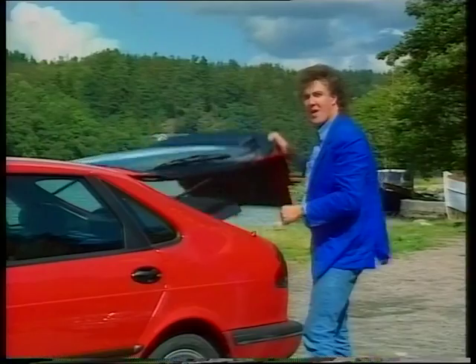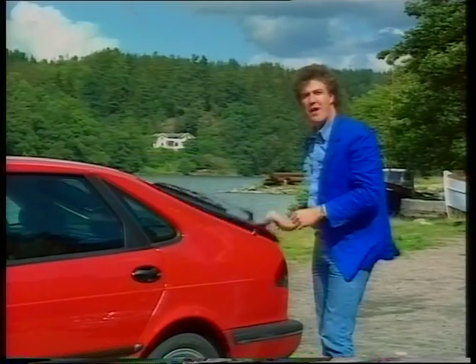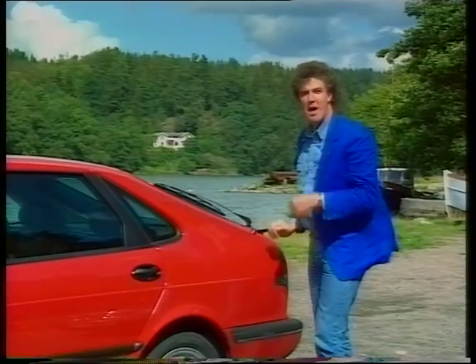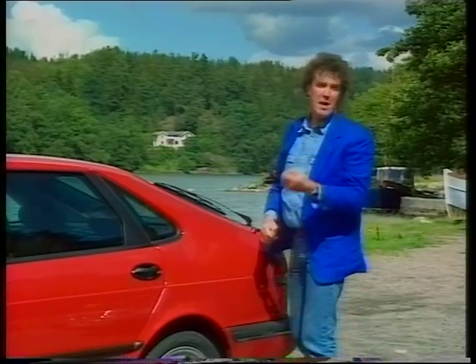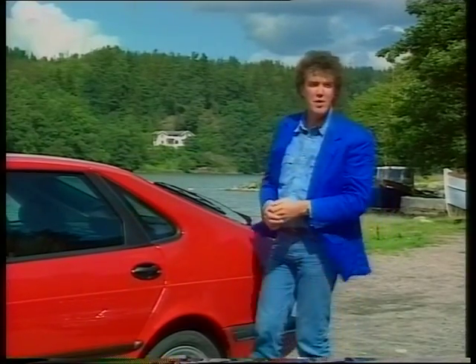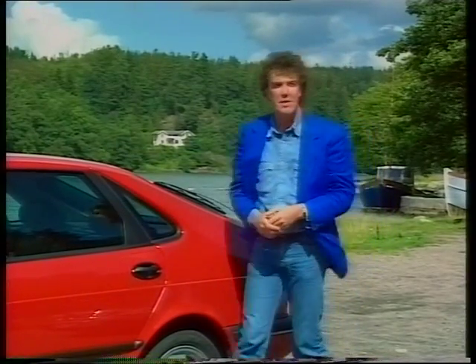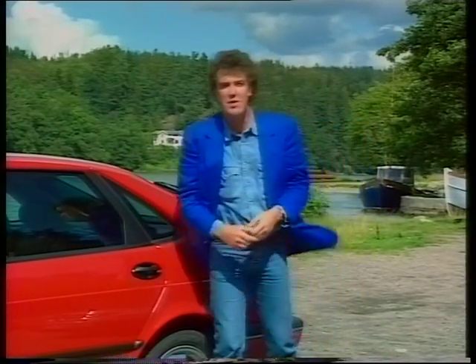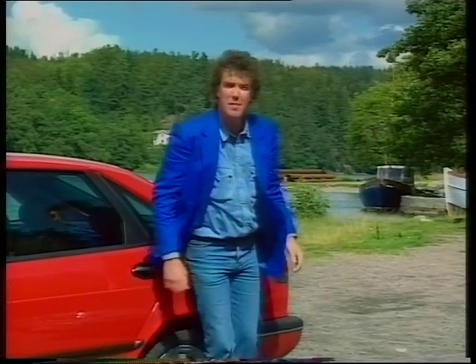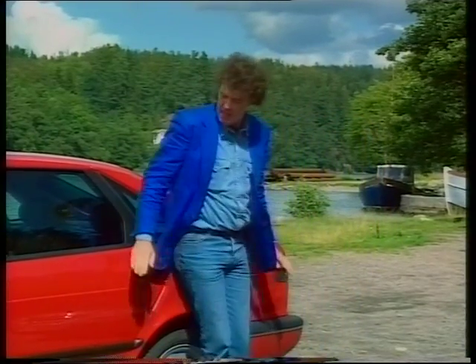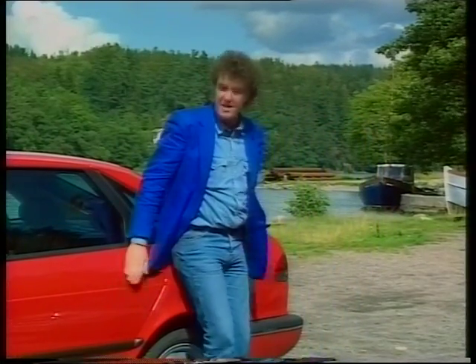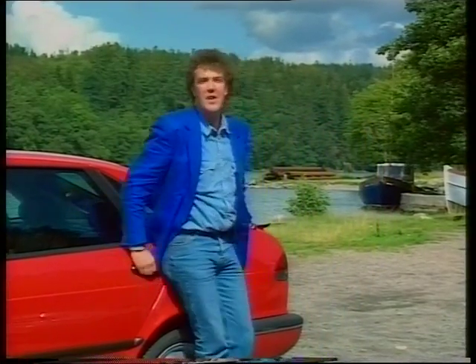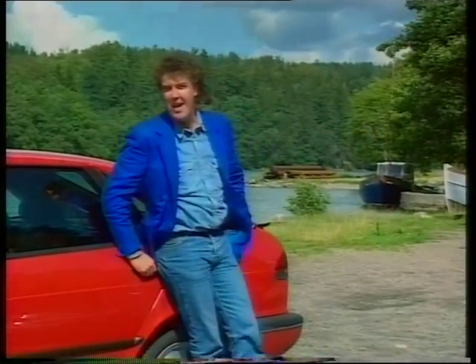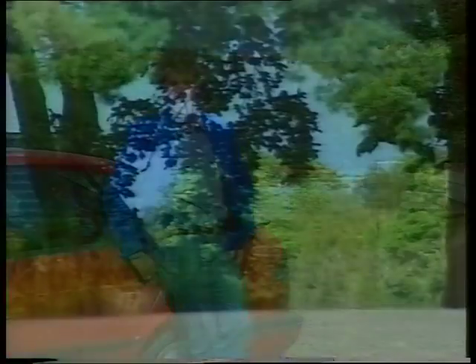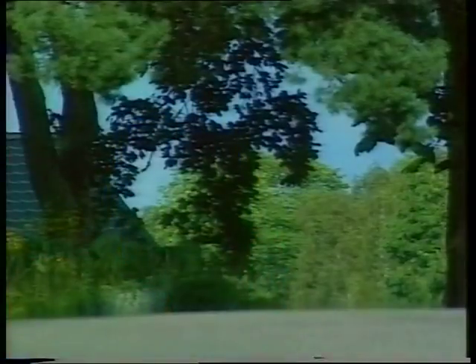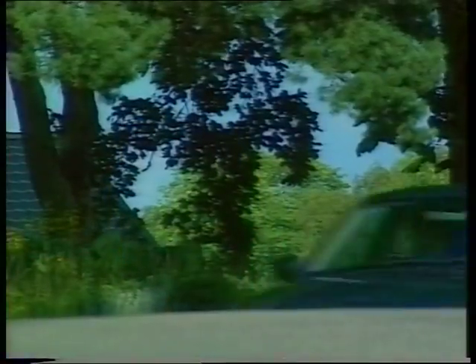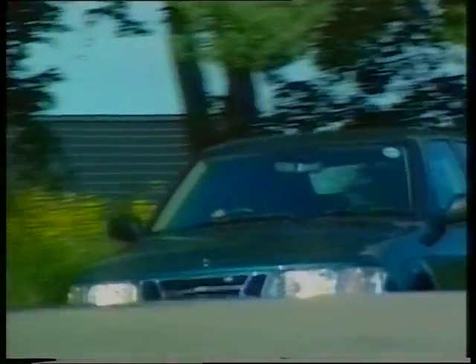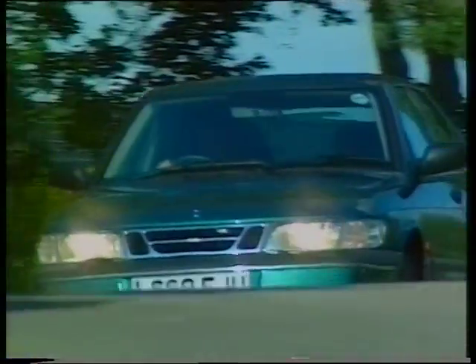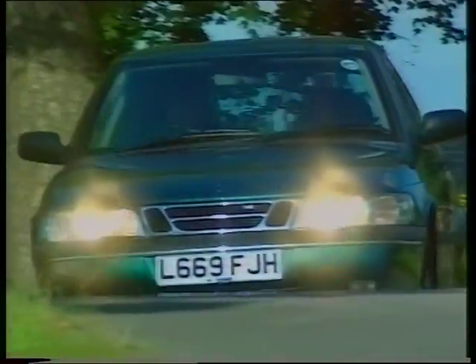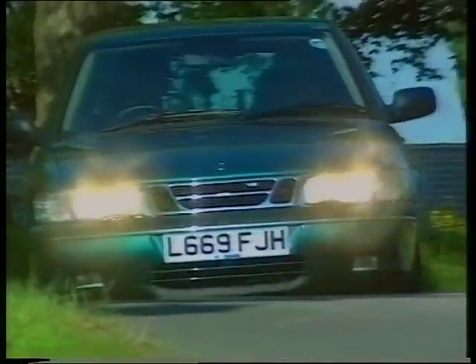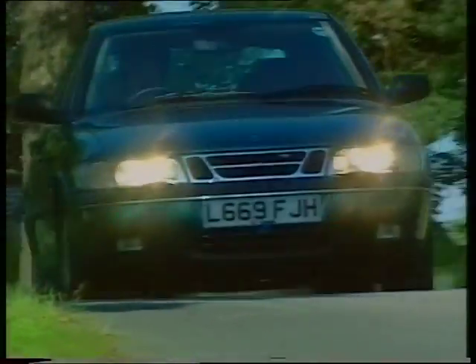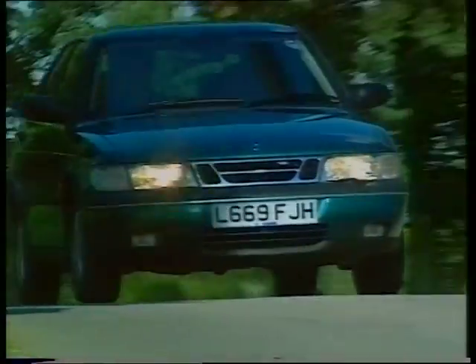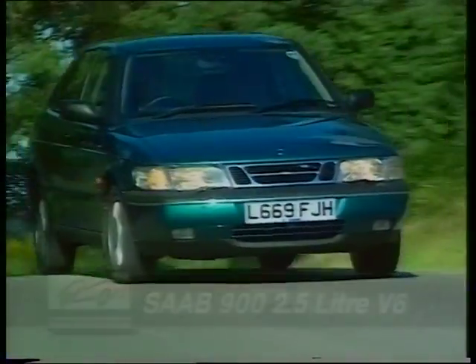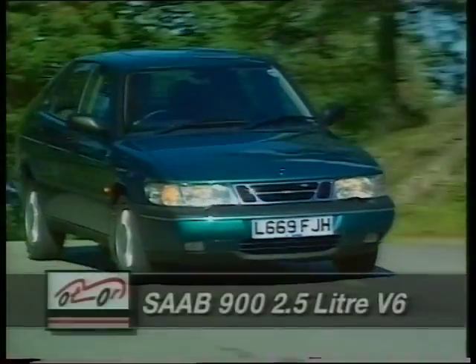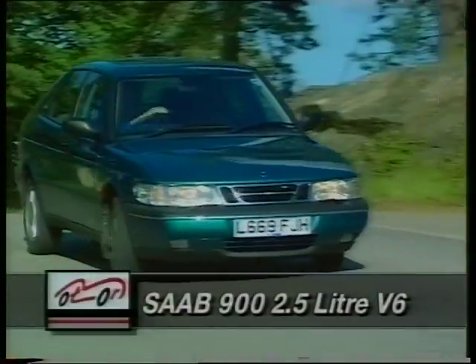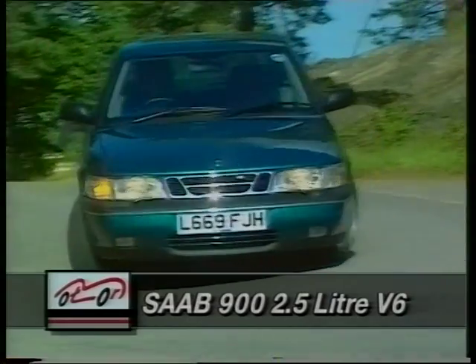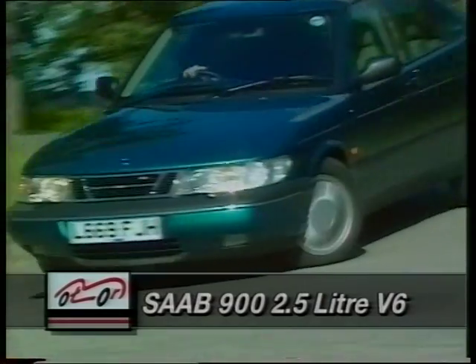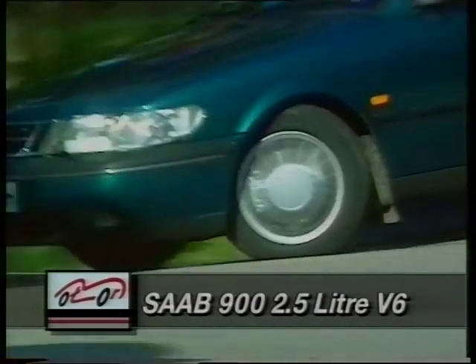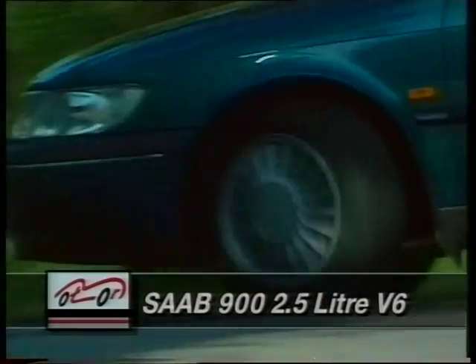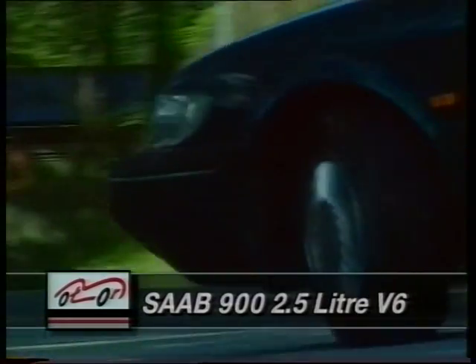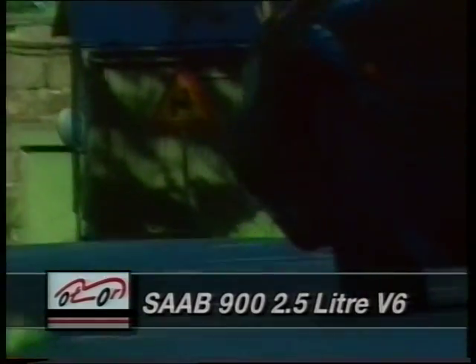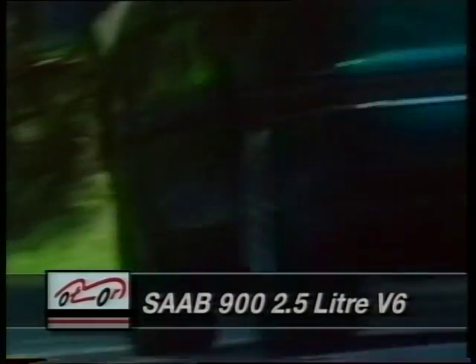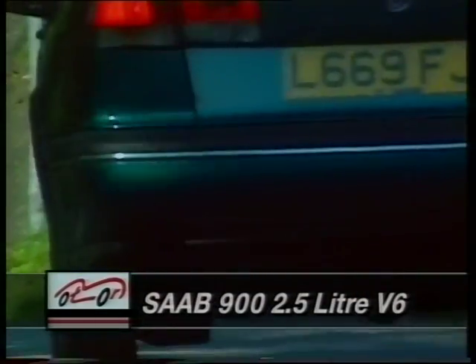However, for the money — £20,000 or thereabouts — this is not the car I'd buy. This, on the other hand, very probably is. It isn't as wild or as powerful as the turbo, but it's much, much smoother.